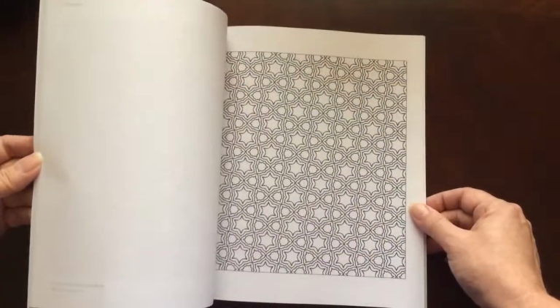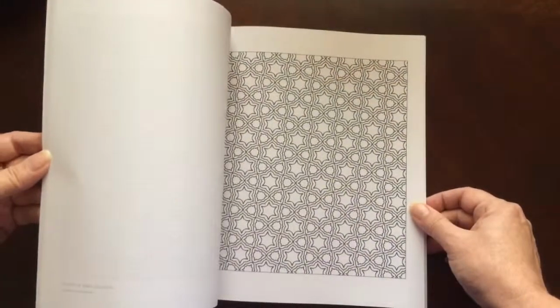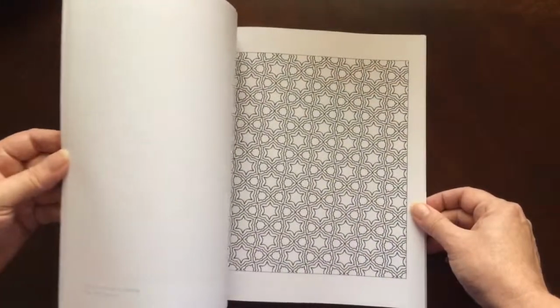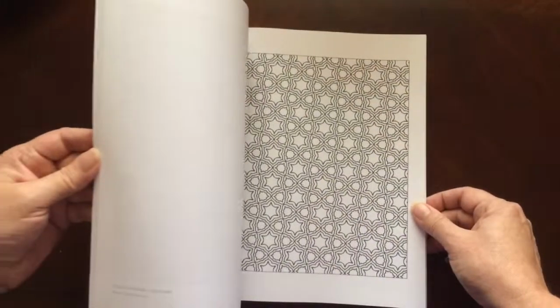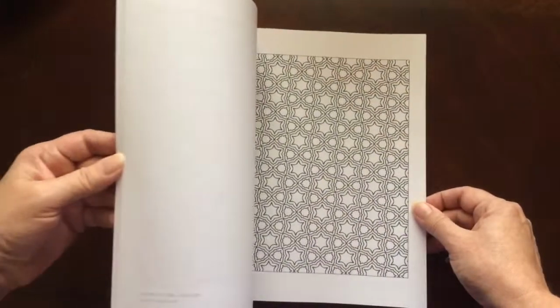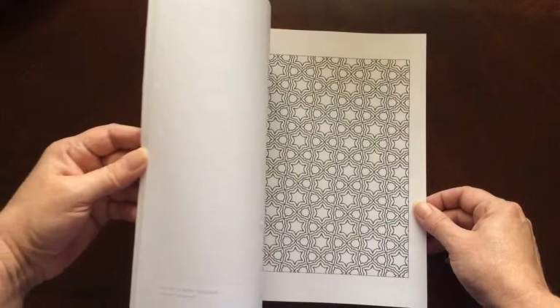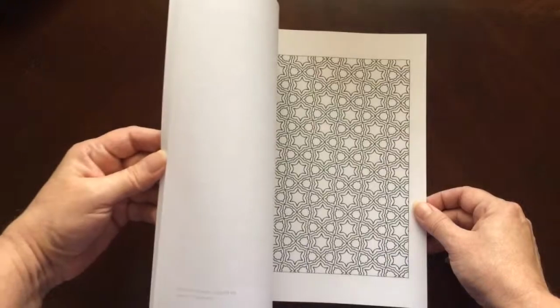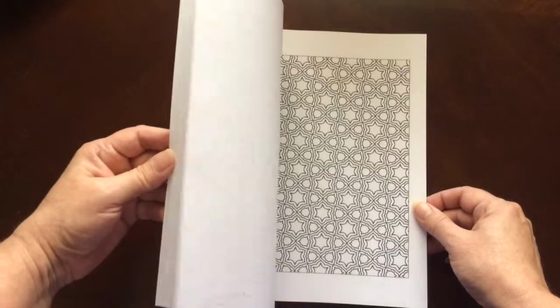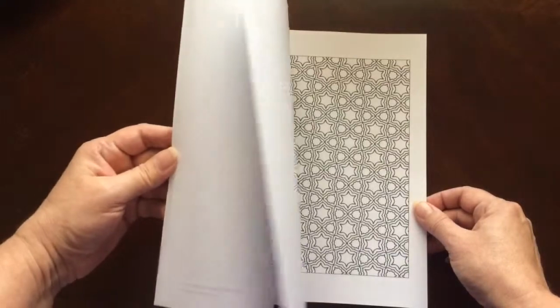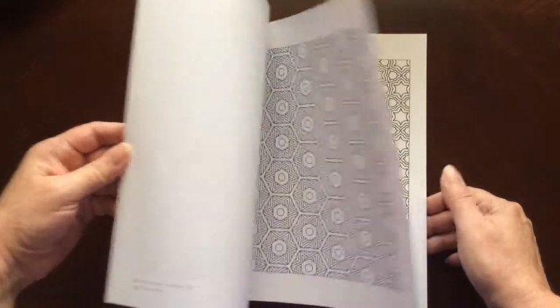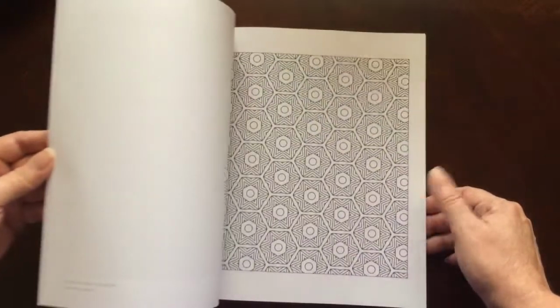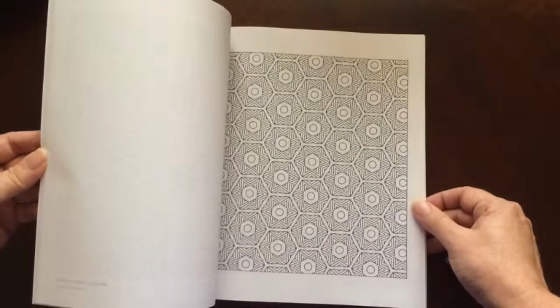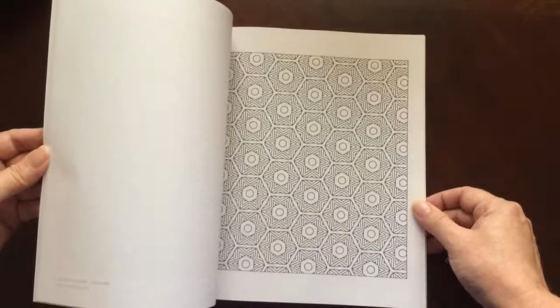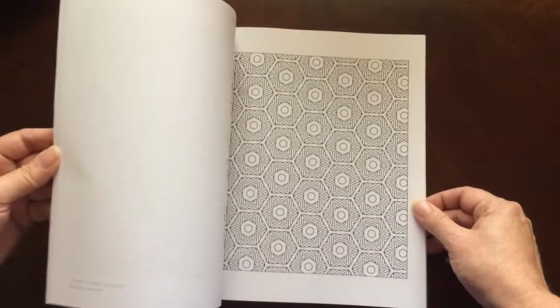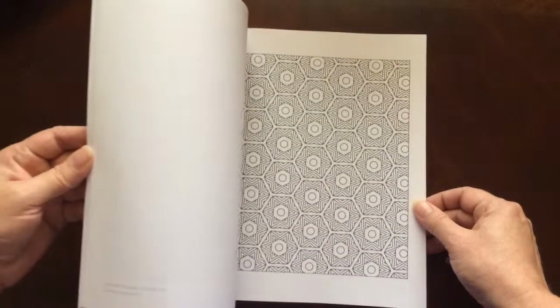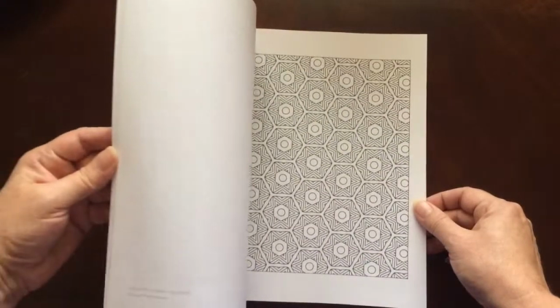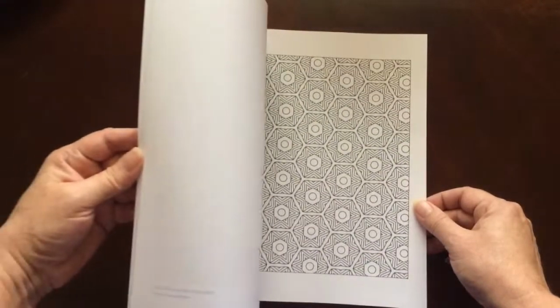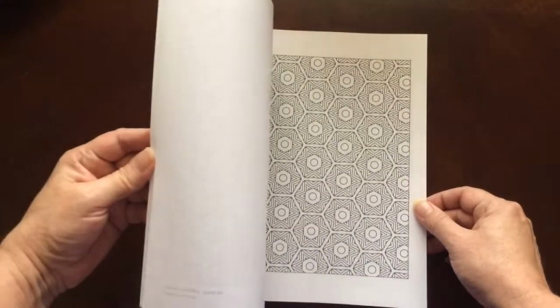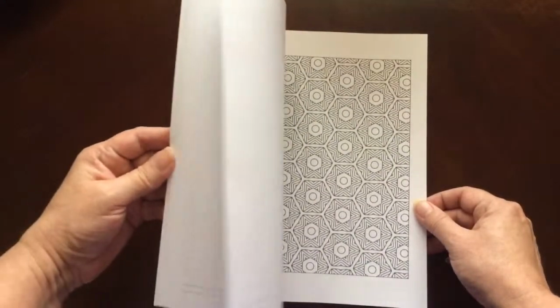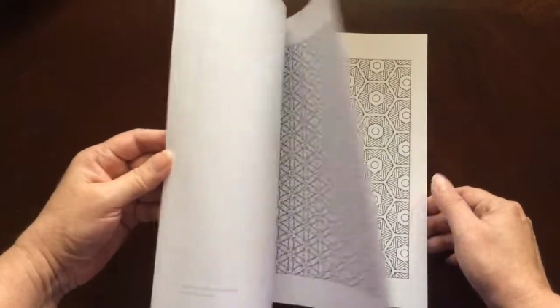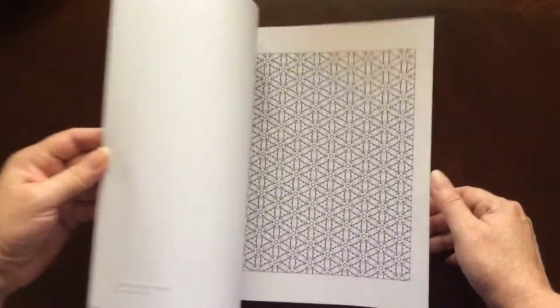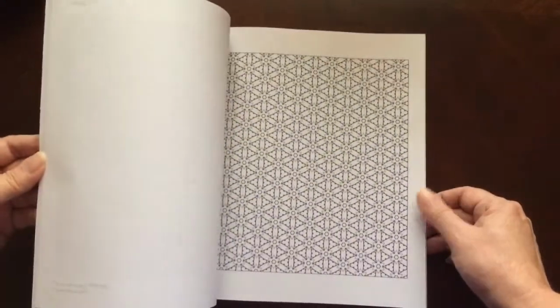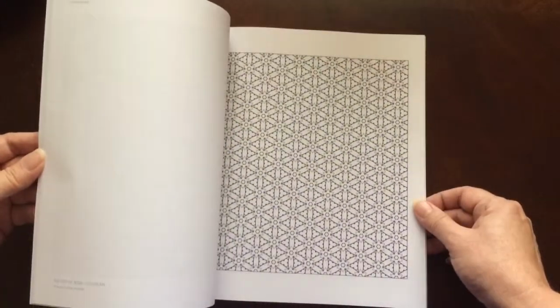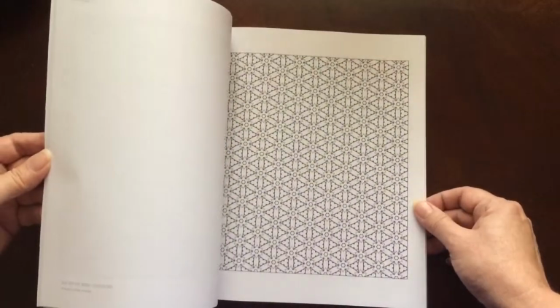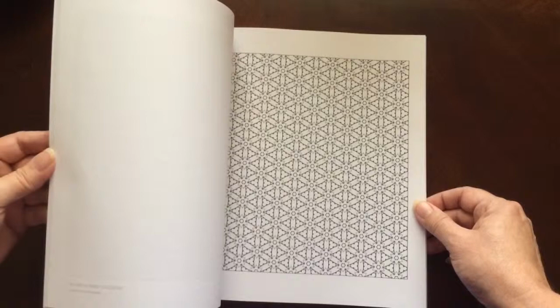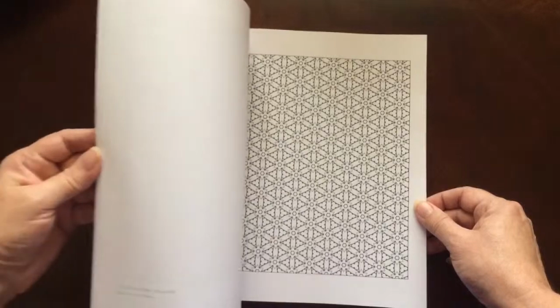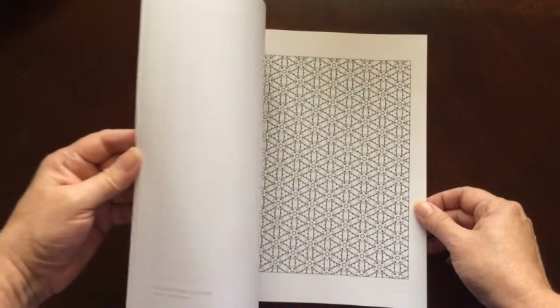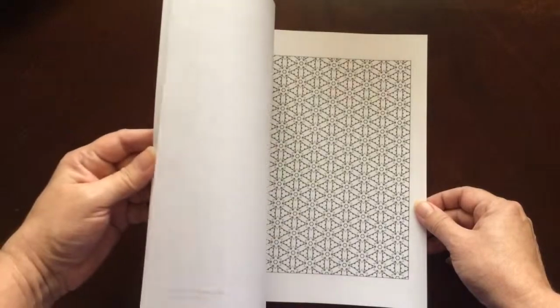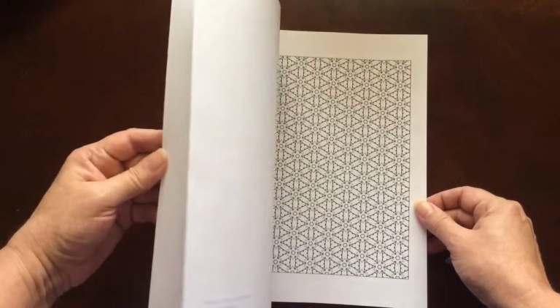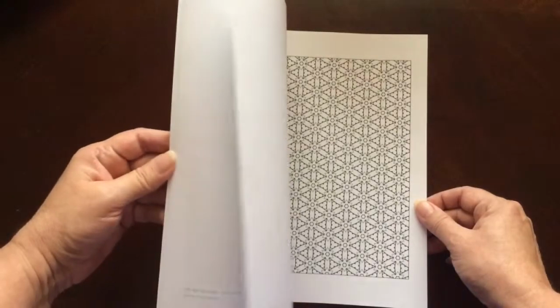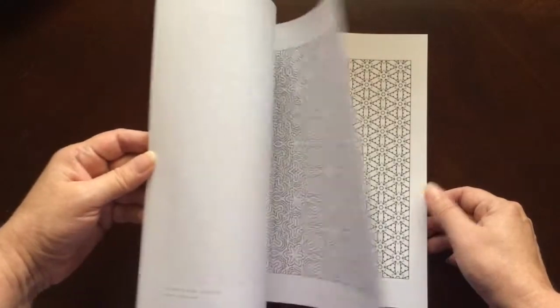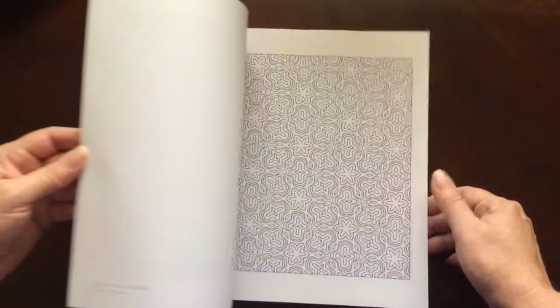I would recommend this book to everyone, beginner to advanced colorist. There are some easier patterns in here as well as some that are a little more intricate.